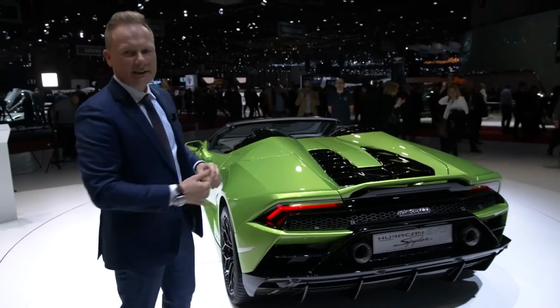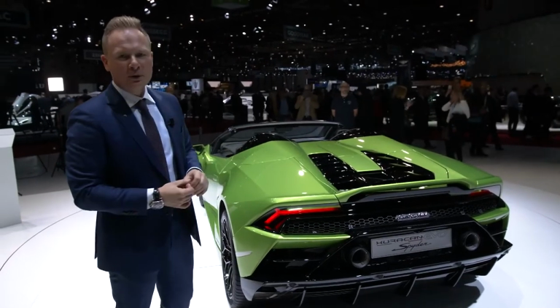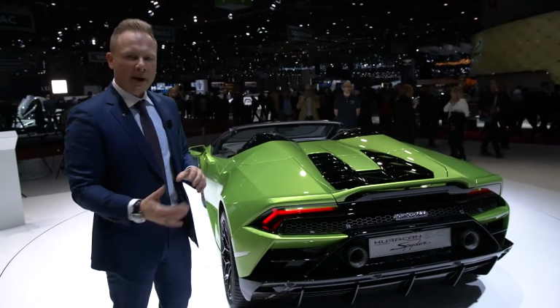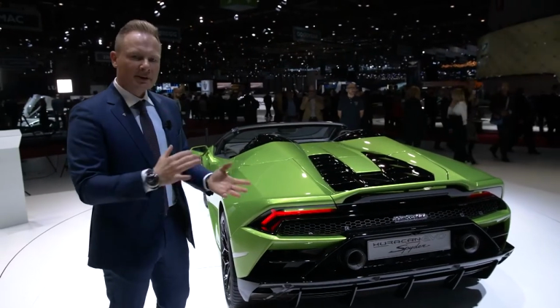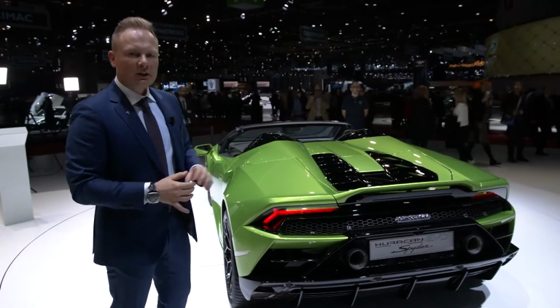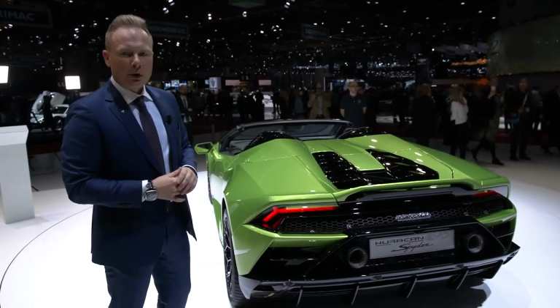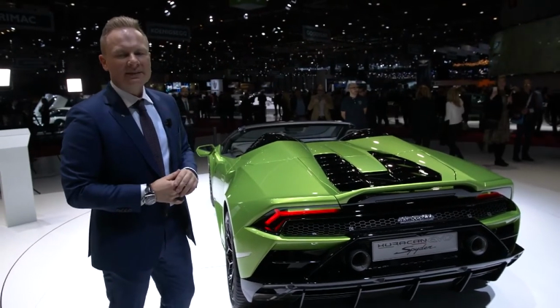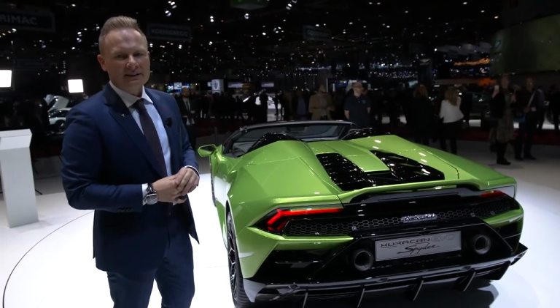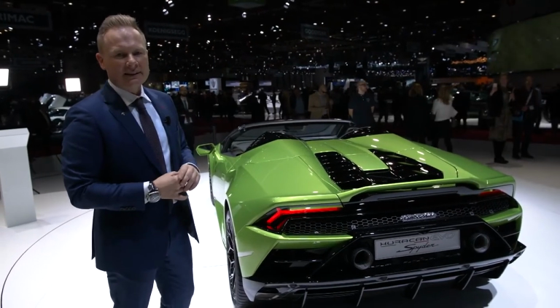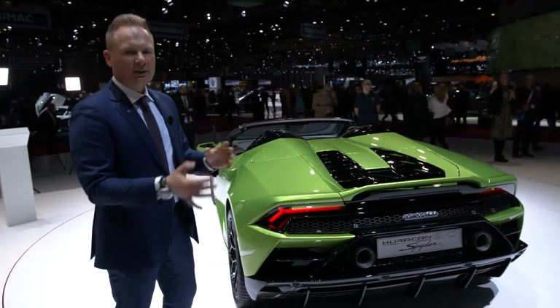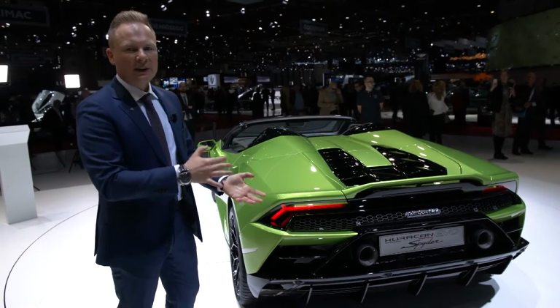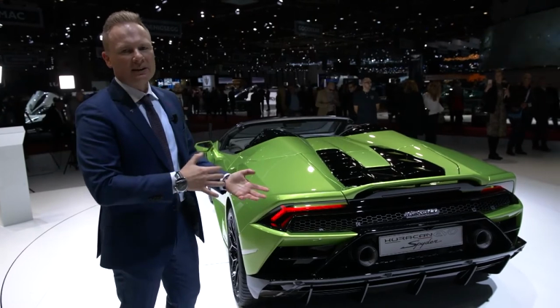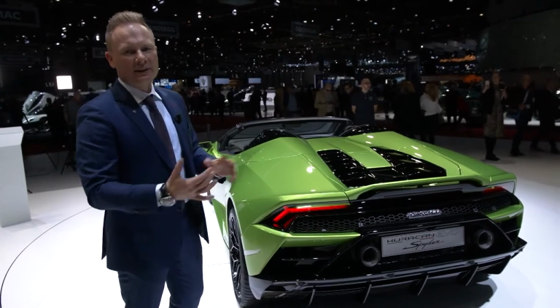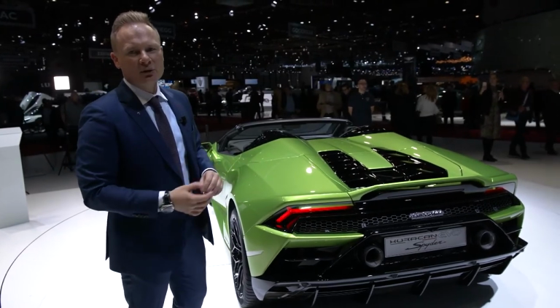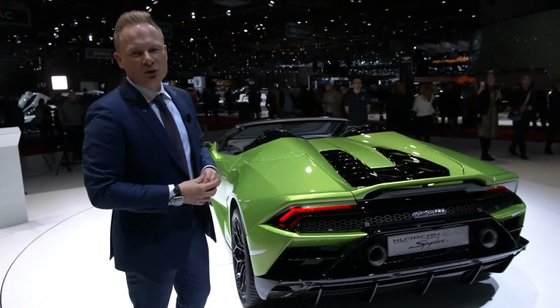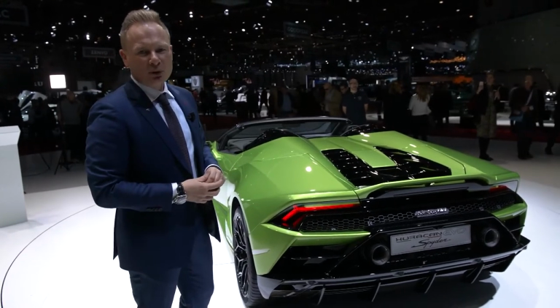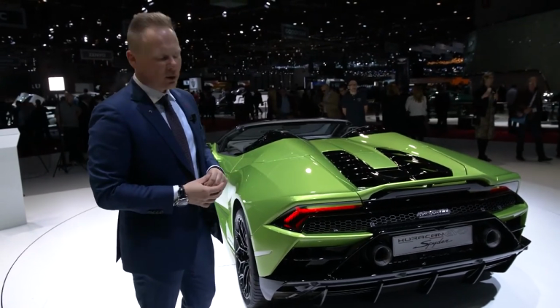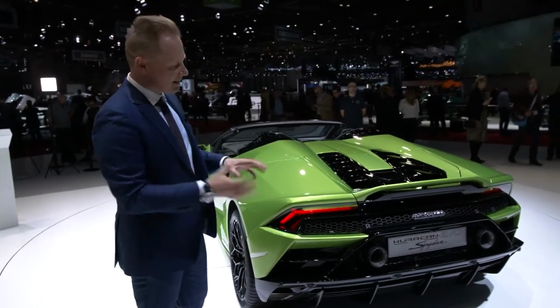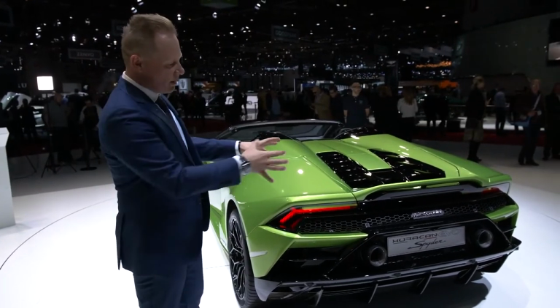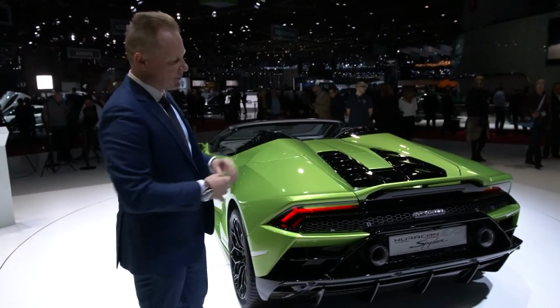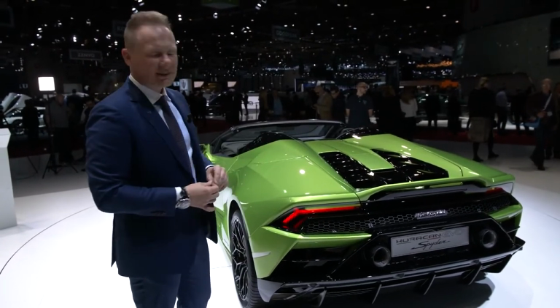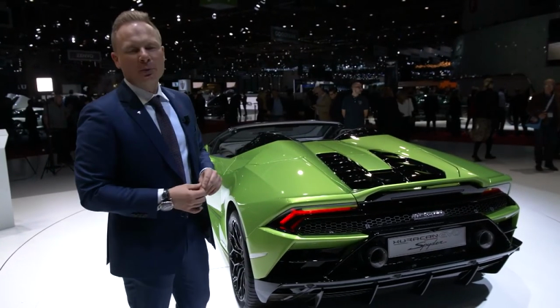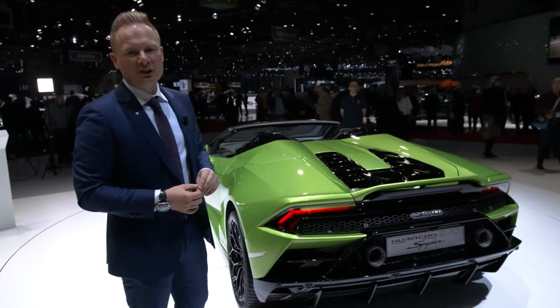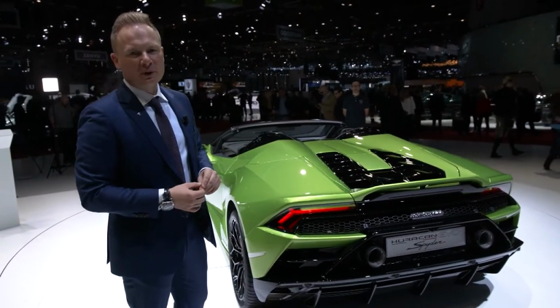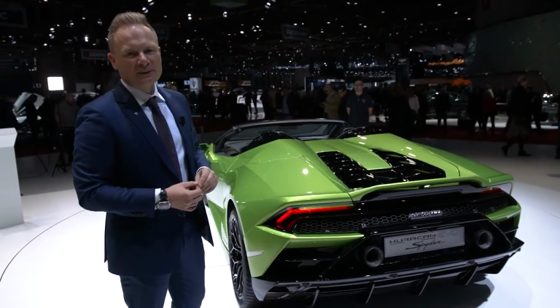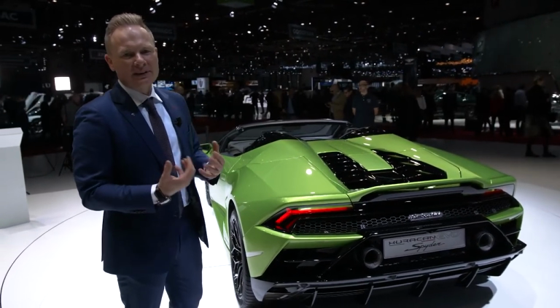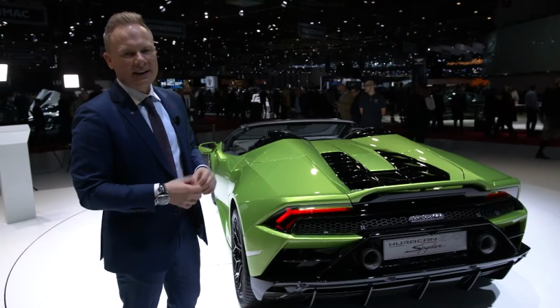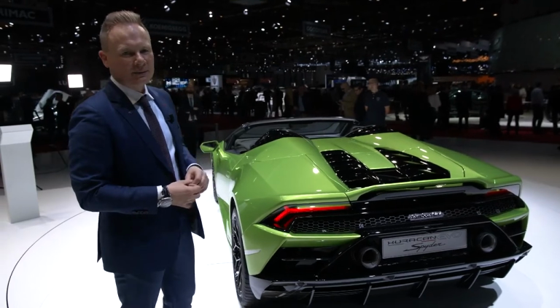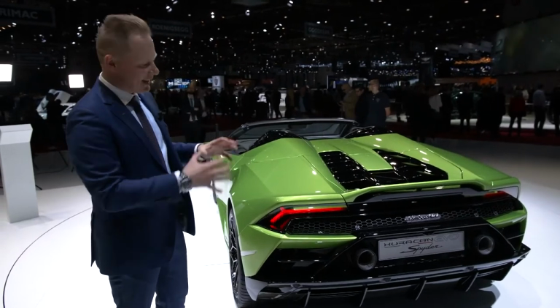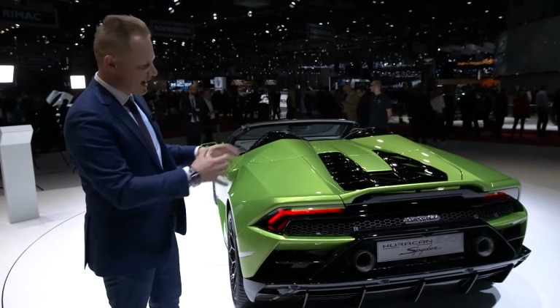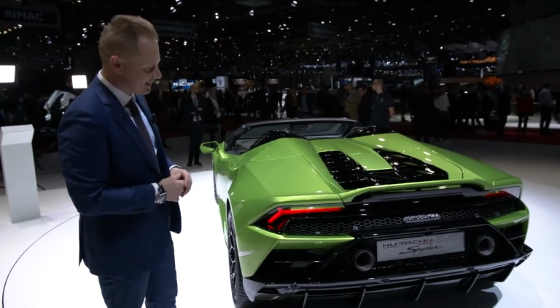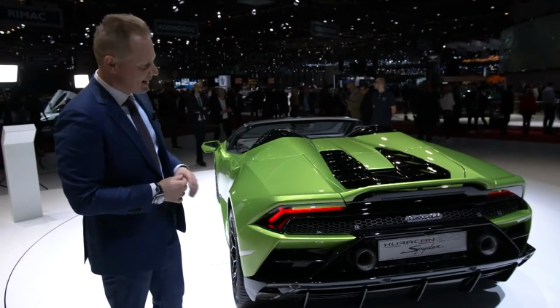All of the rear end — if you compare it to our race cars like the GT3 cars or the Super Trofeo cars — was the inspiration for our designers for that rear end.